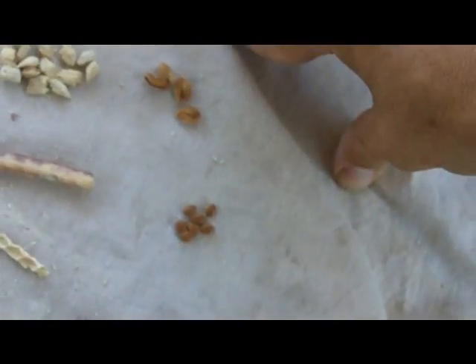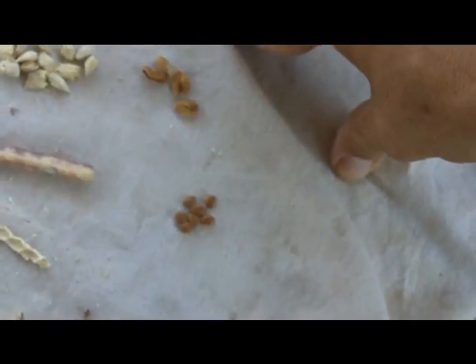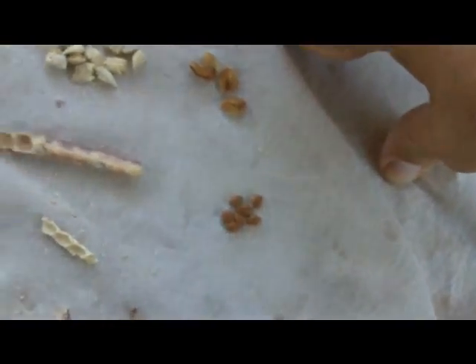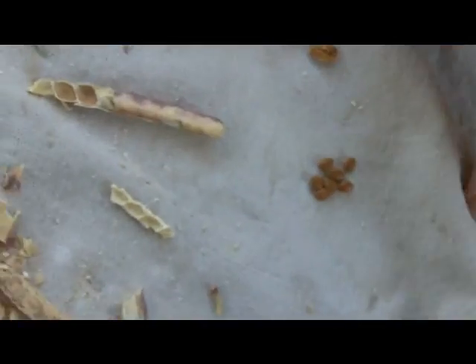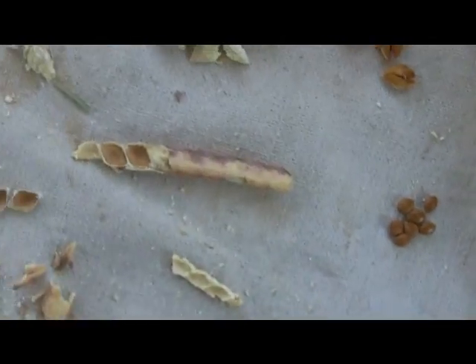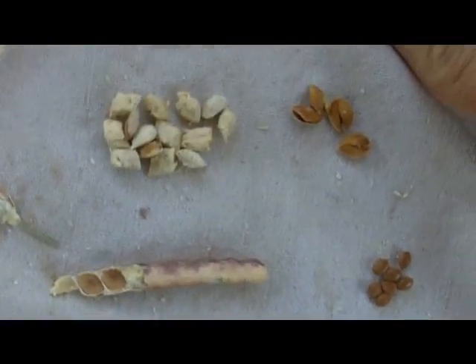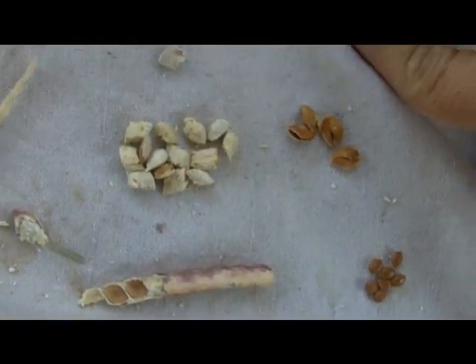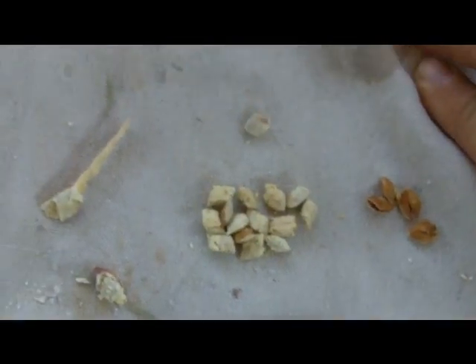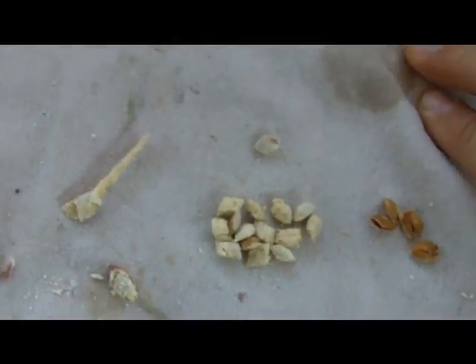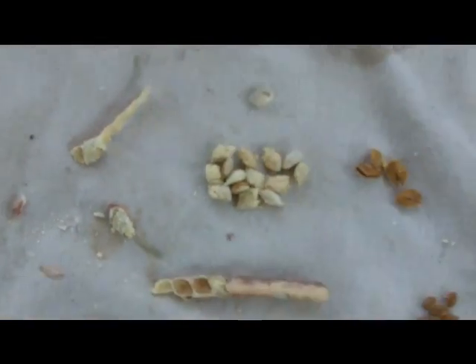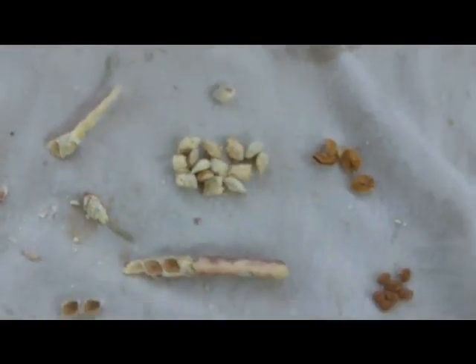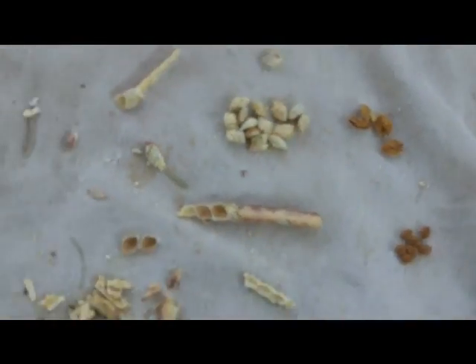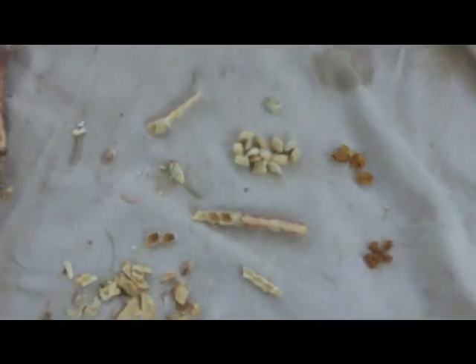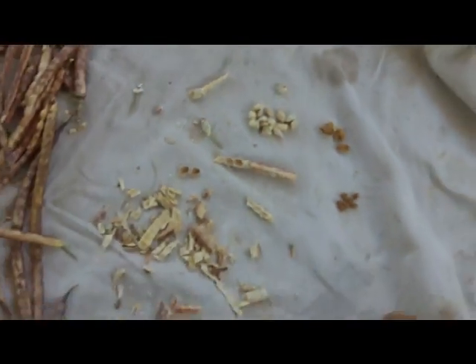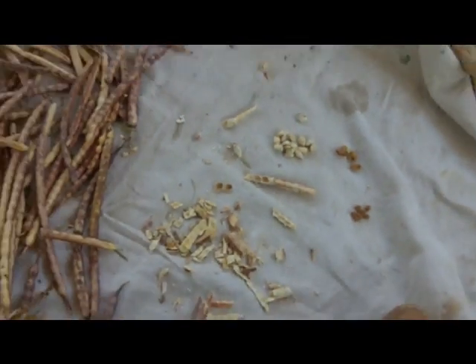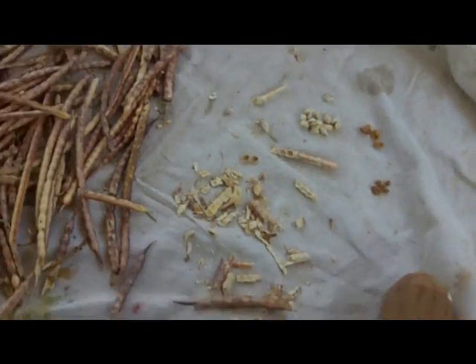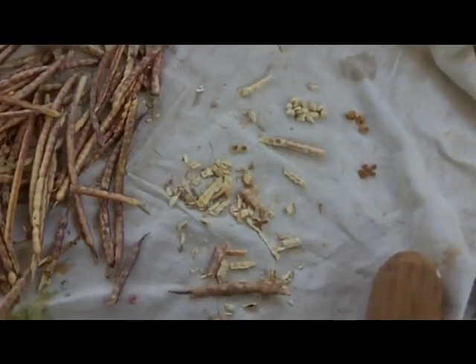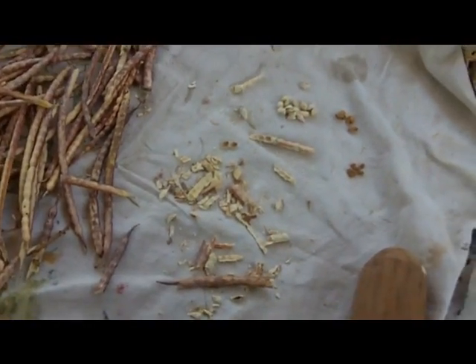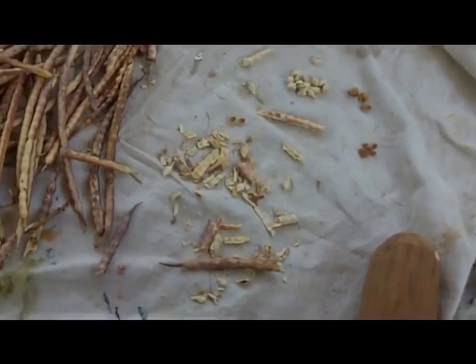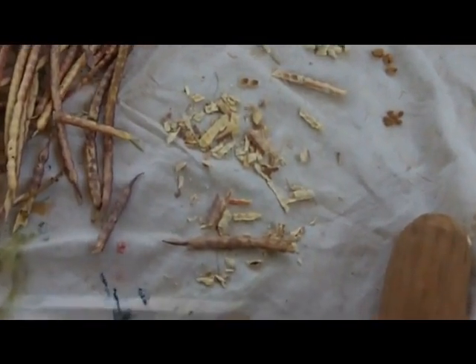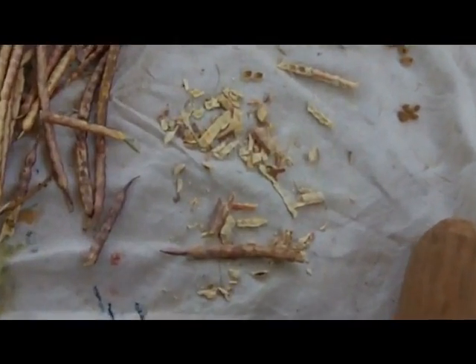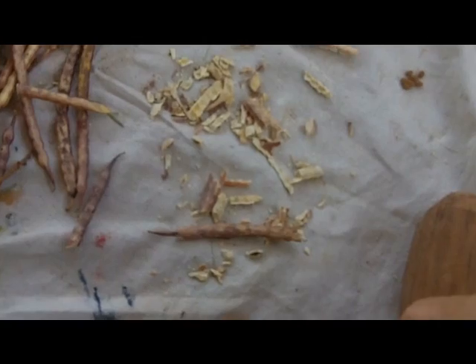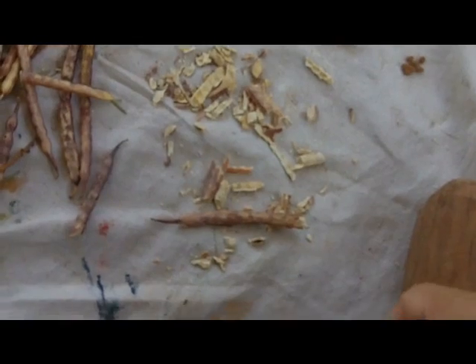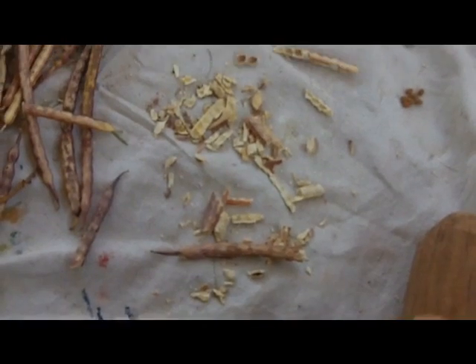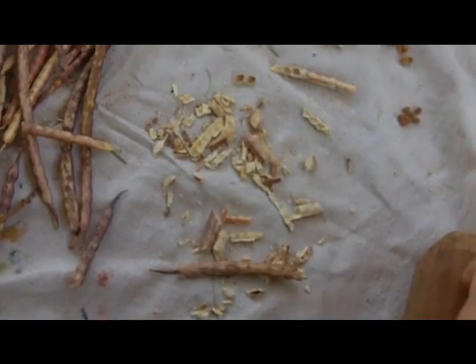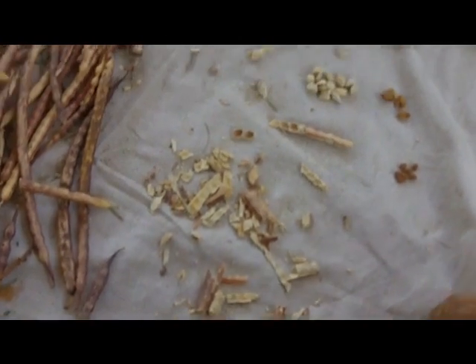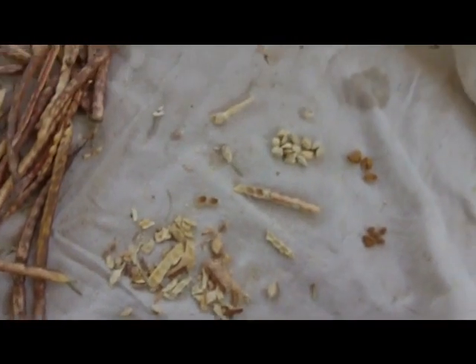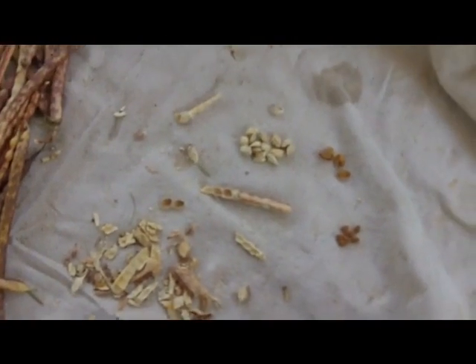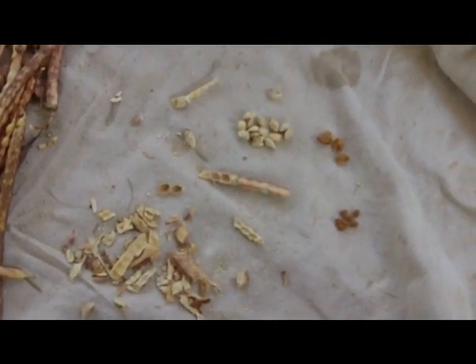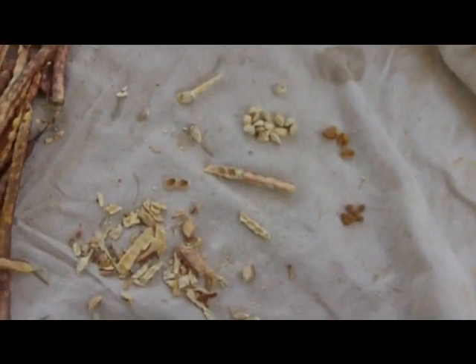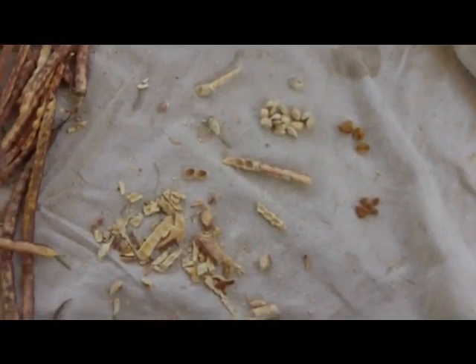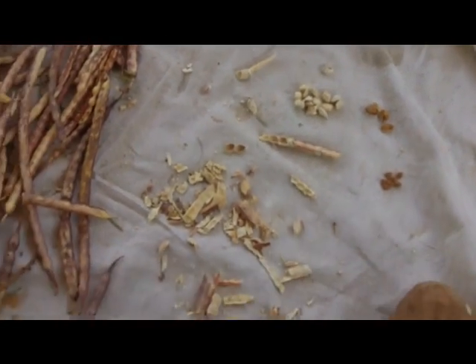I just wanted to show you real quick what the mesquite looks like when you process it. That's it.